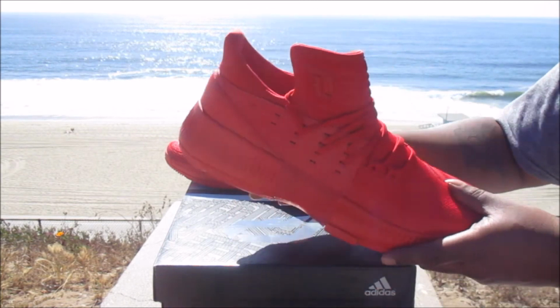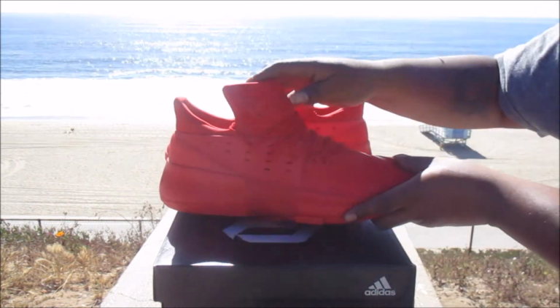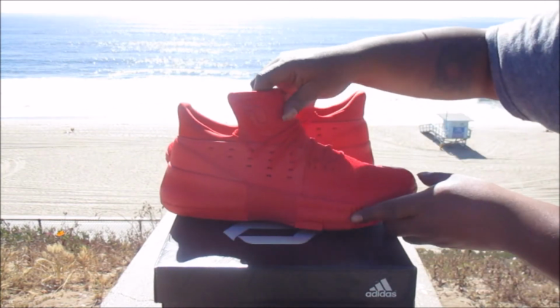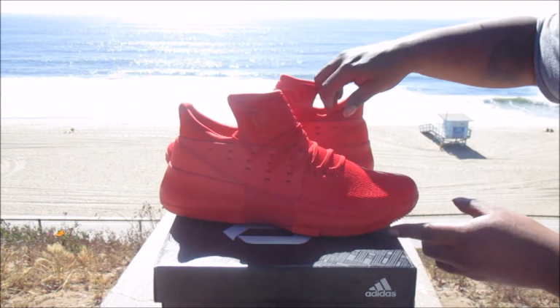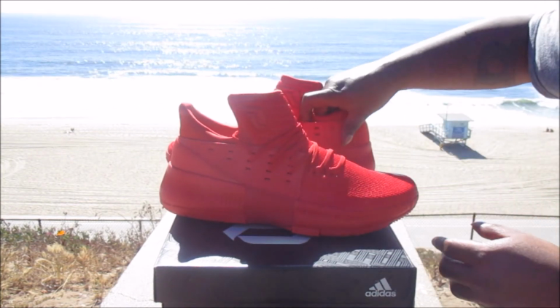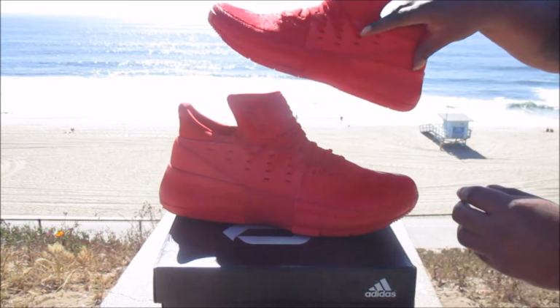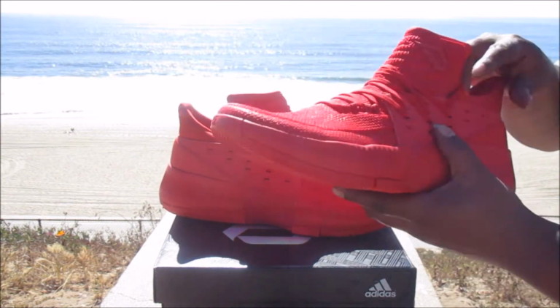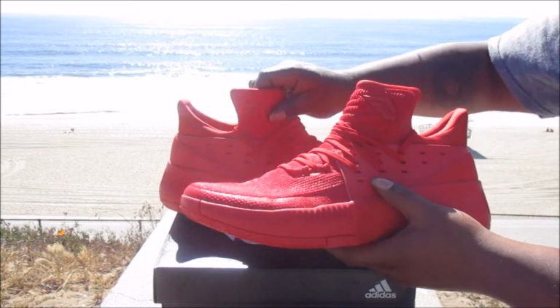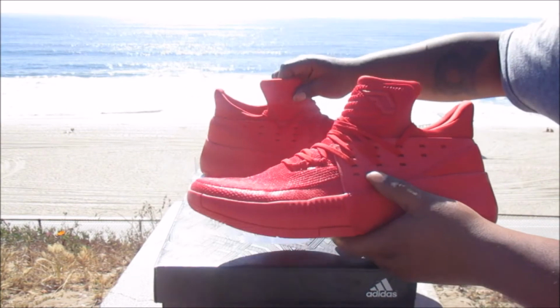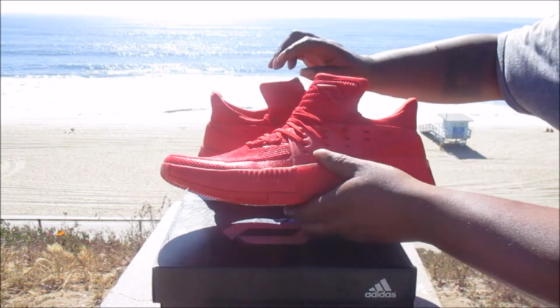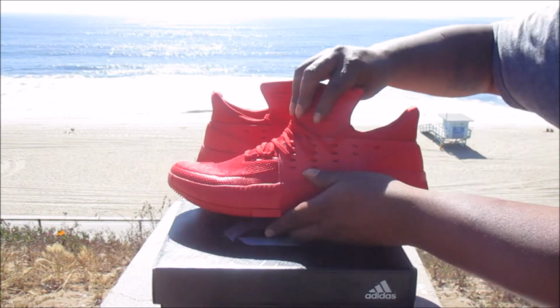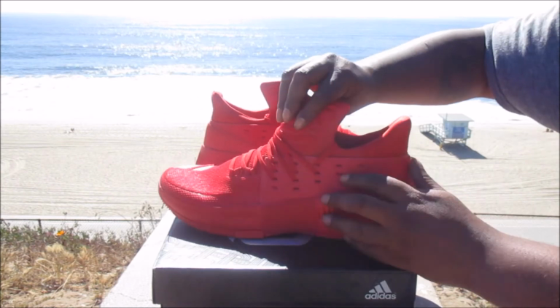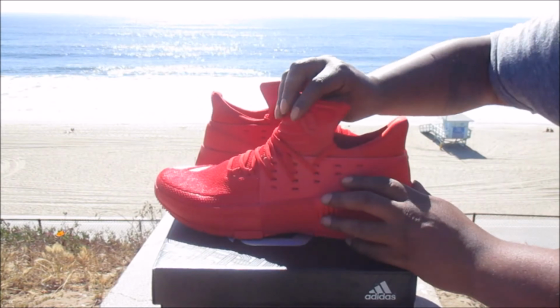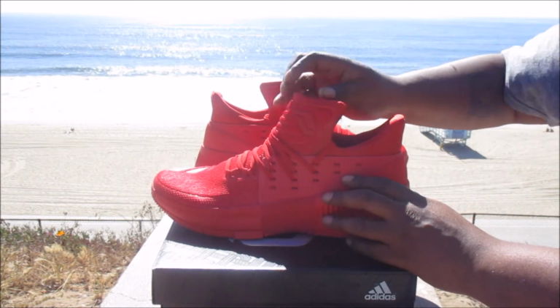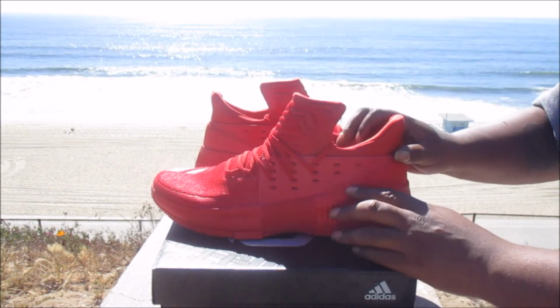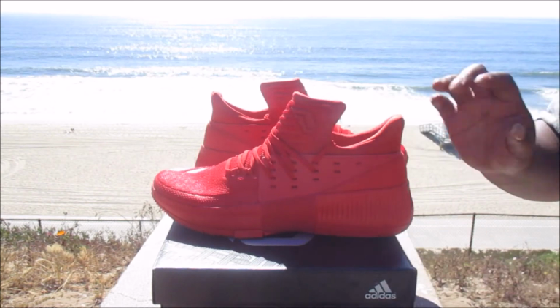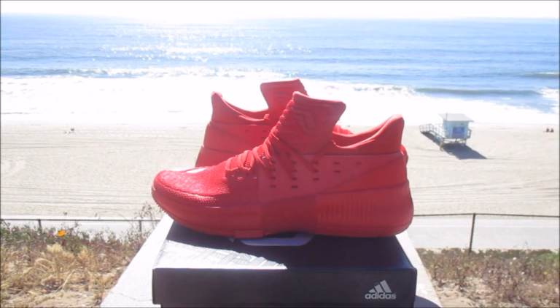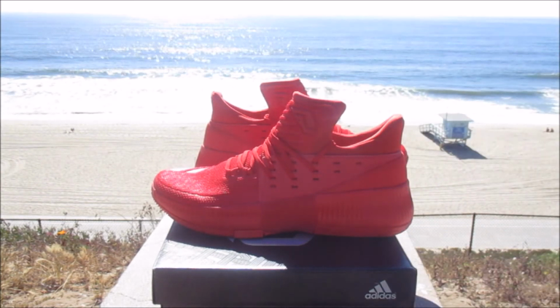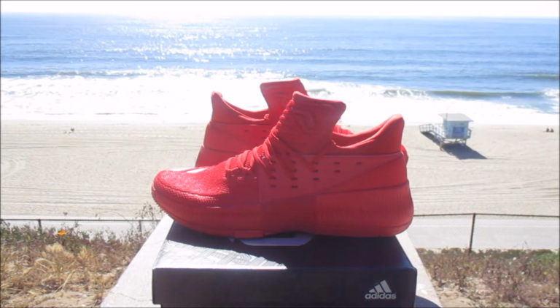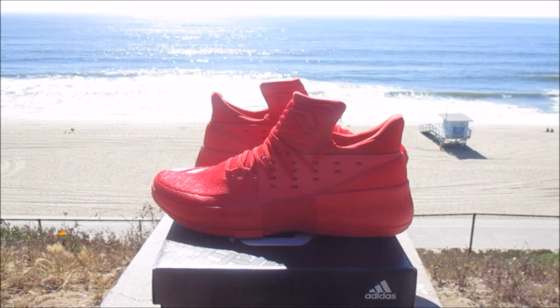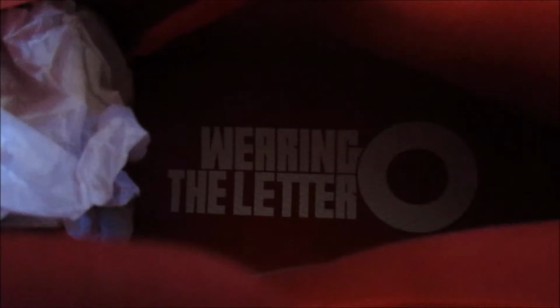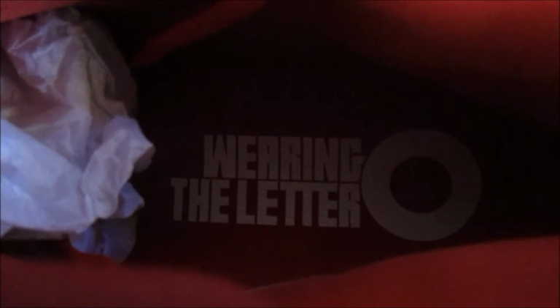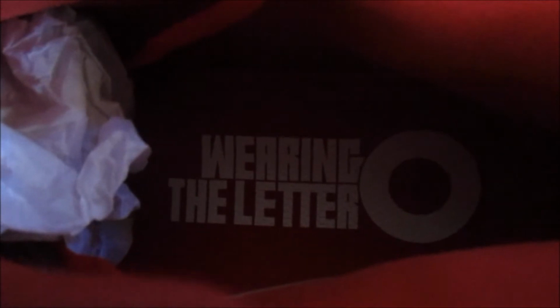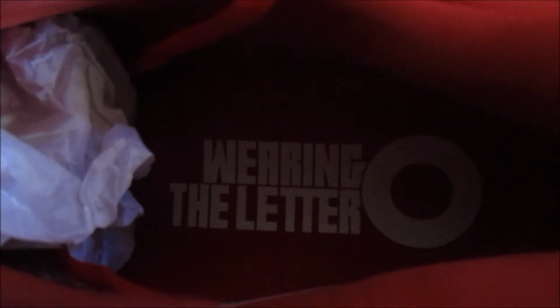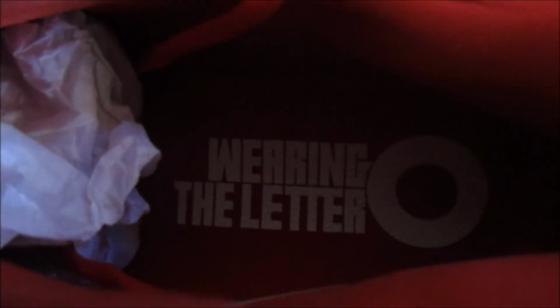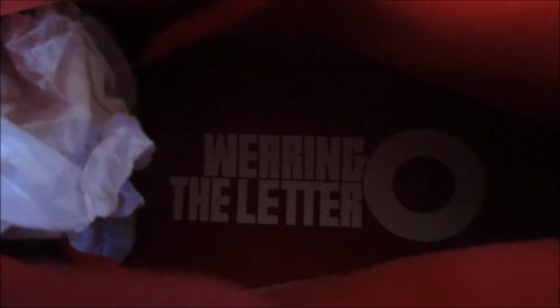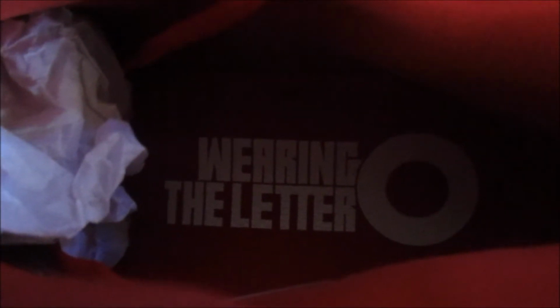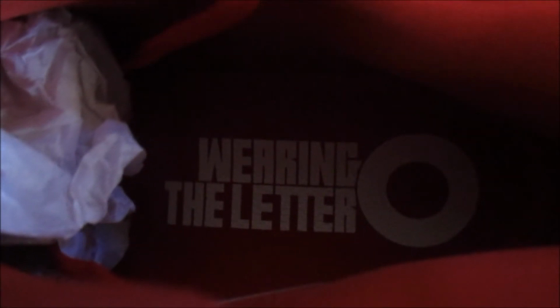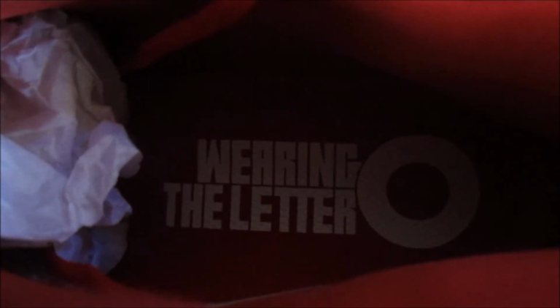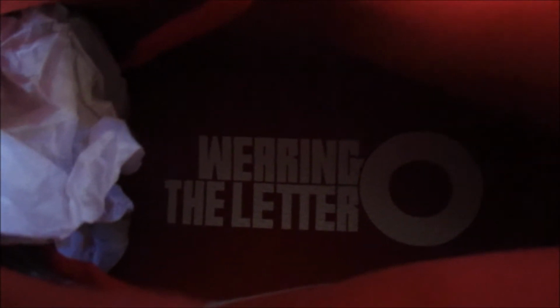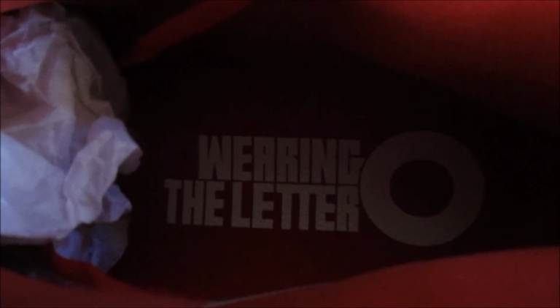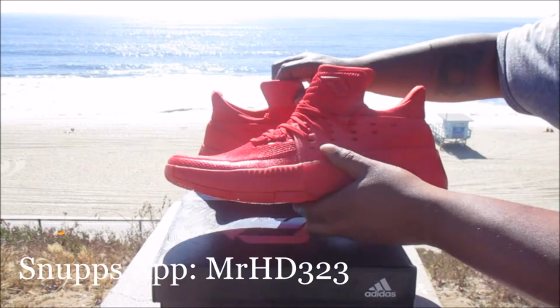He has his initials on the inside lining. And as you check out the insole, it has the Adidas barcode, like the Yeezys and all Adidas come with. On the inside it says — wearing the letter — excuse me.